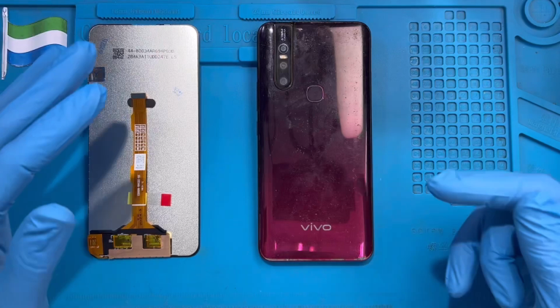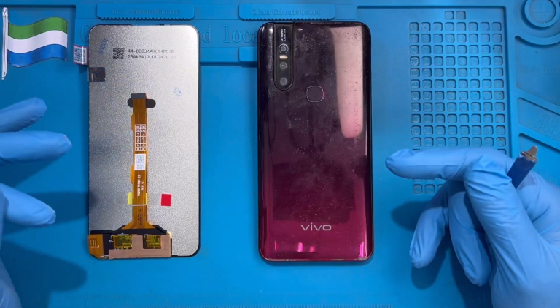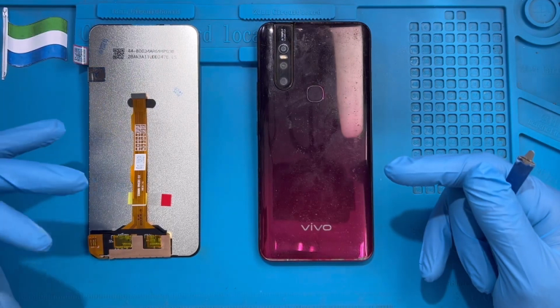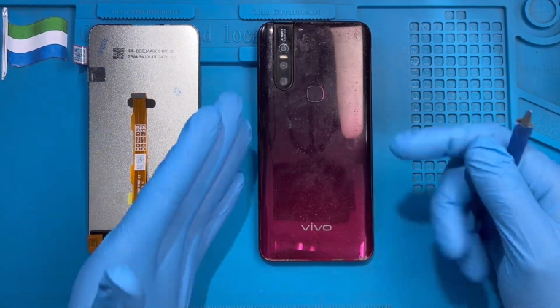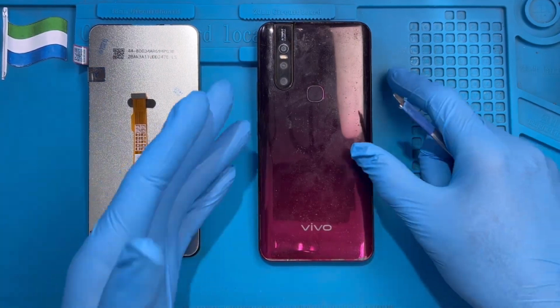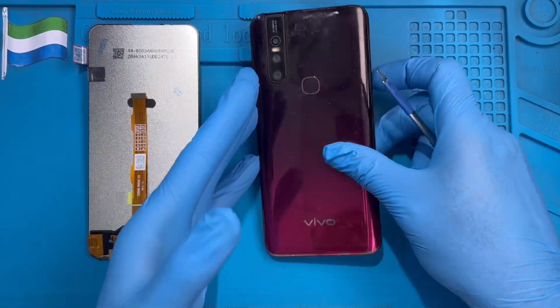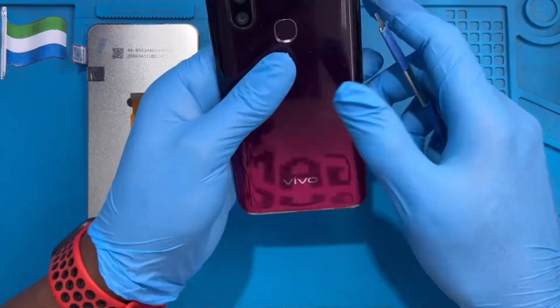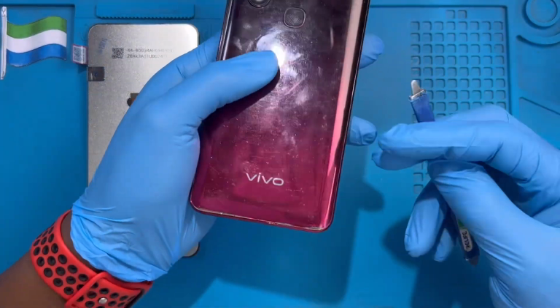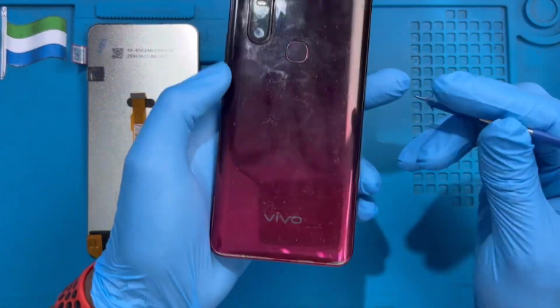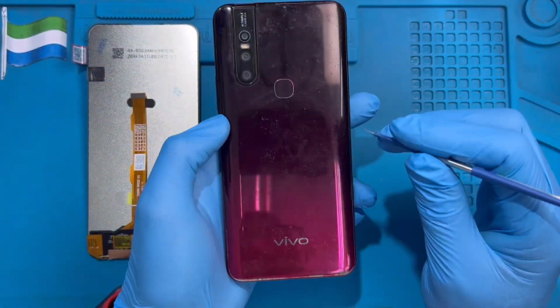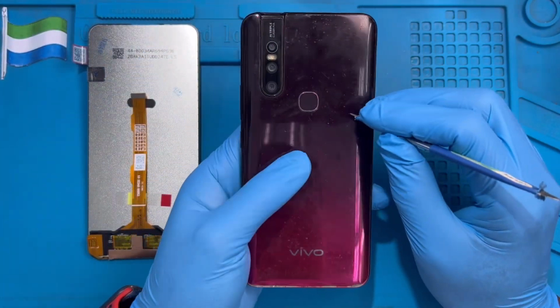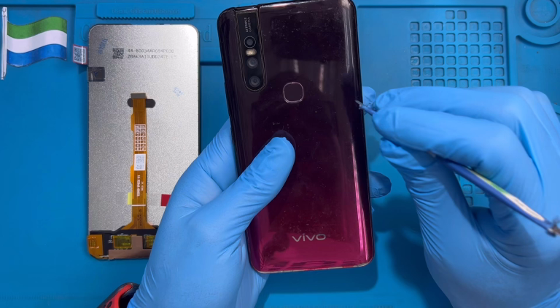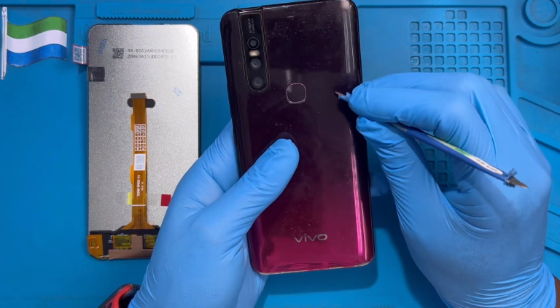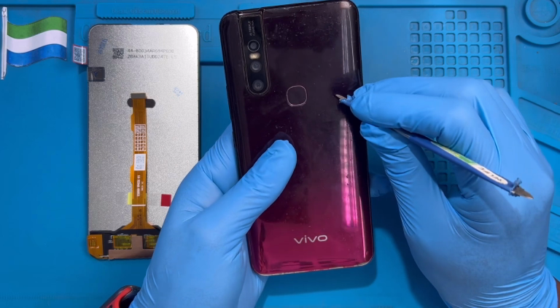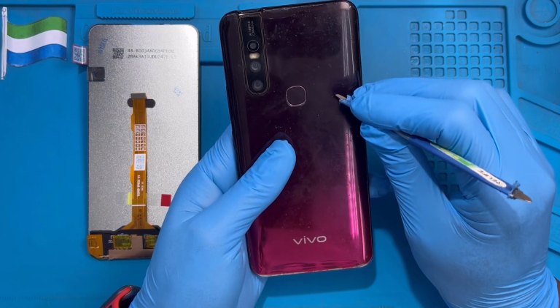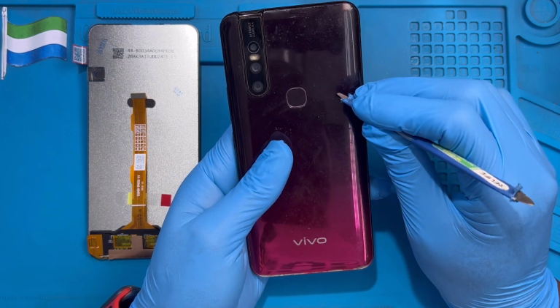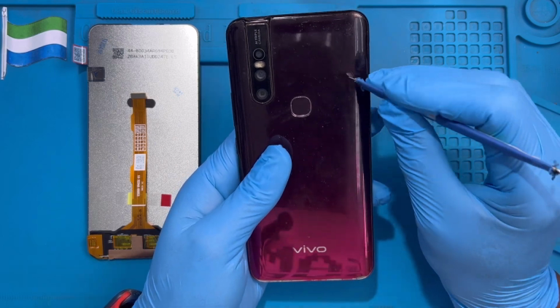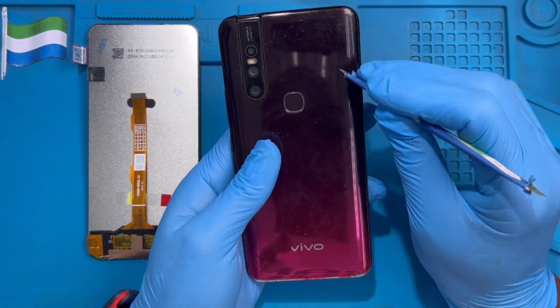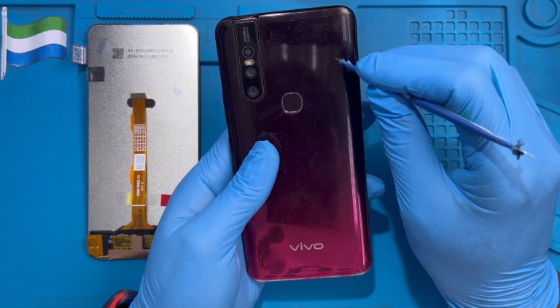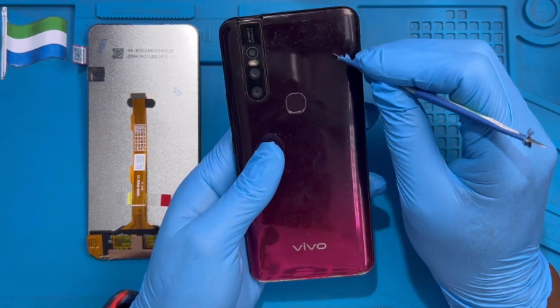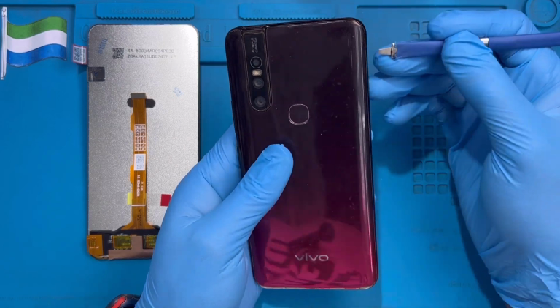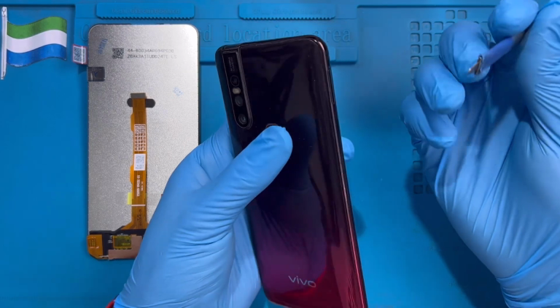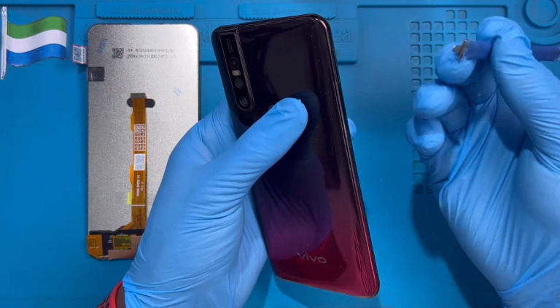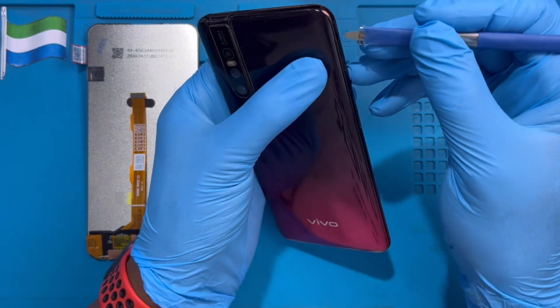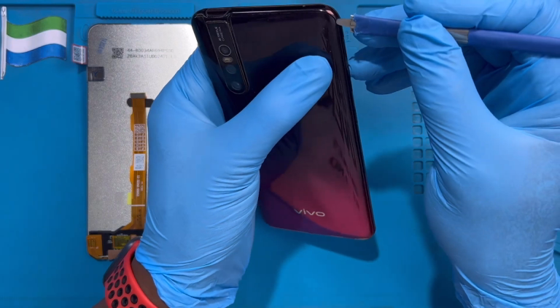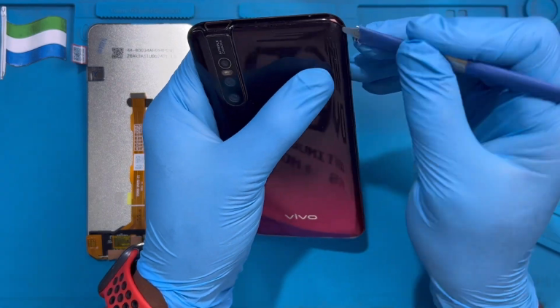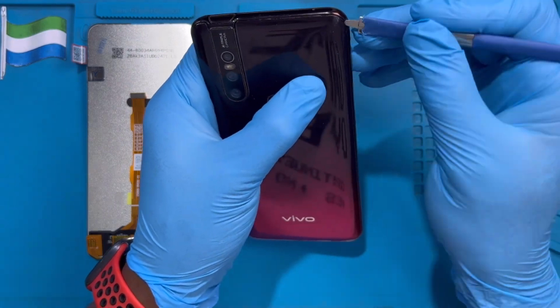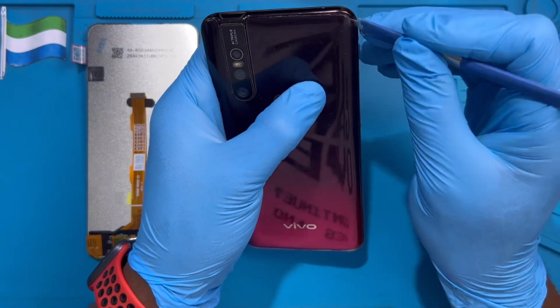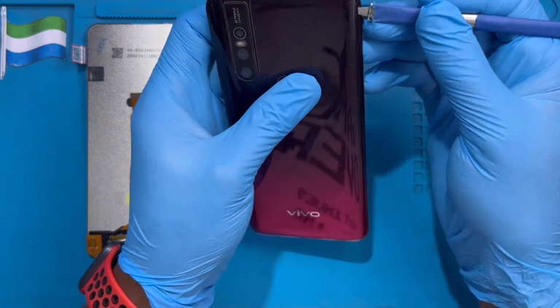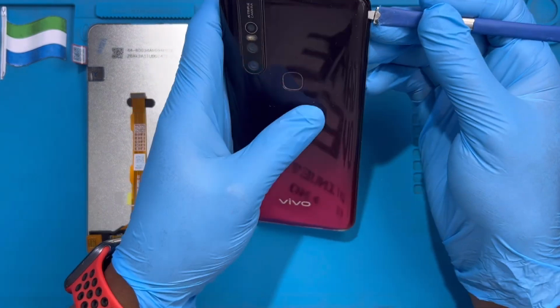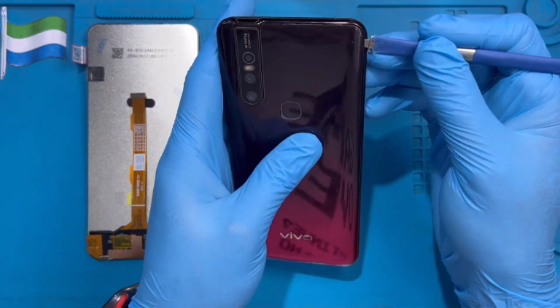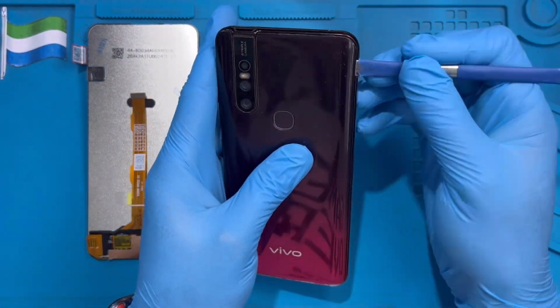This is the phone I'm going to replace the LCD on. The first step is to apply heat for at least 10 to 15 minutes so you can open the back cover. If you have this machine at home, just try to open it because this back cover is rubber, not glass. Find the pry tool and put it inside here.